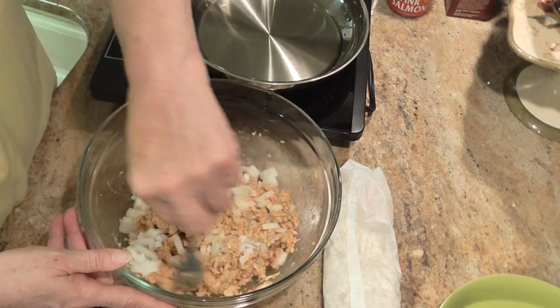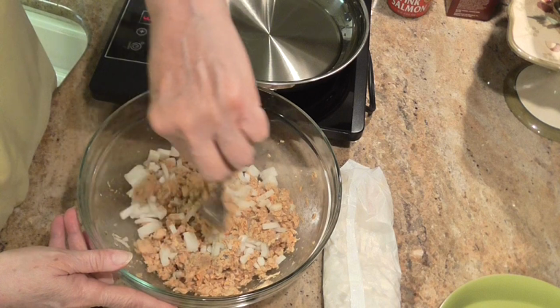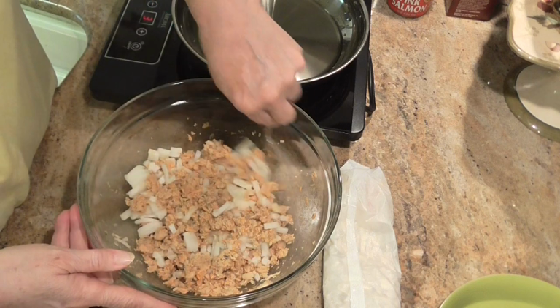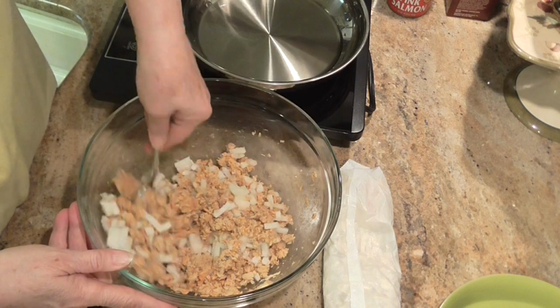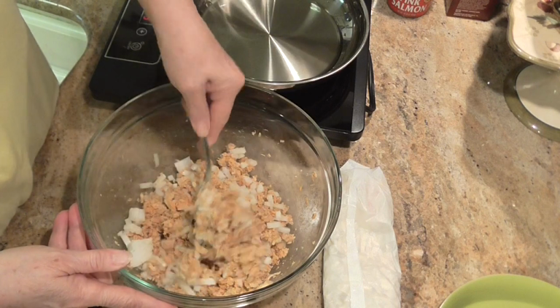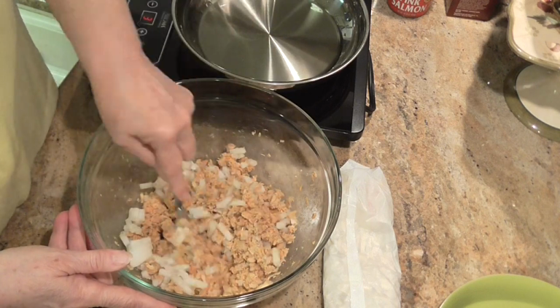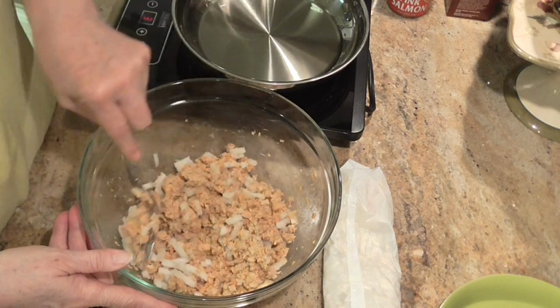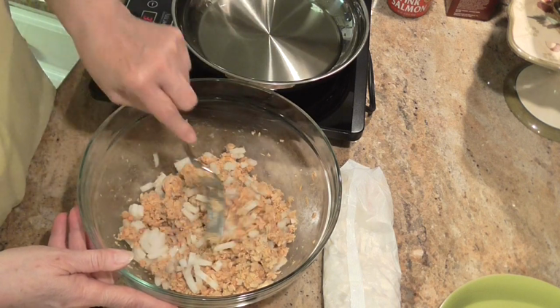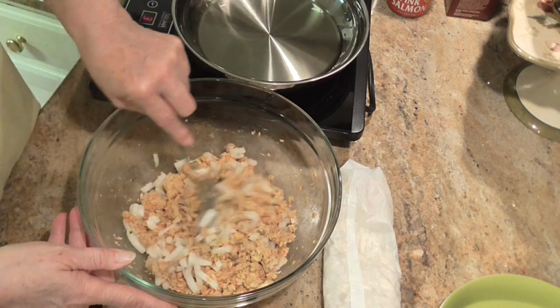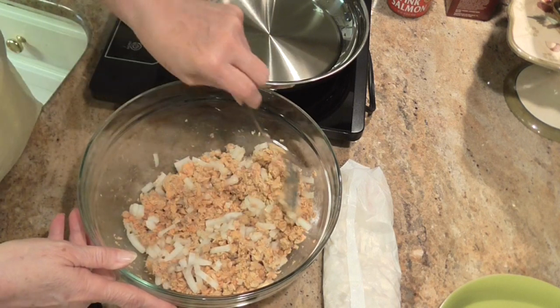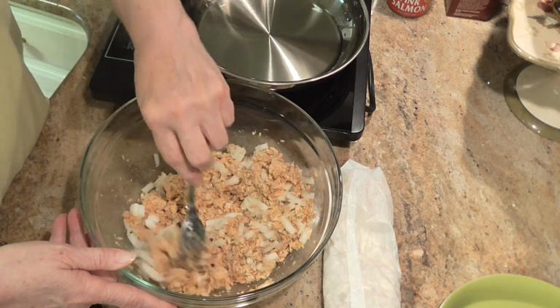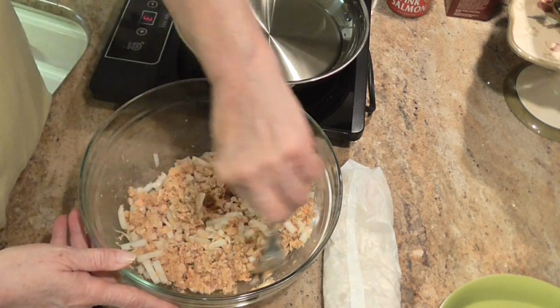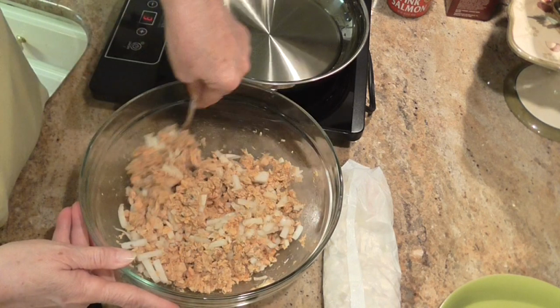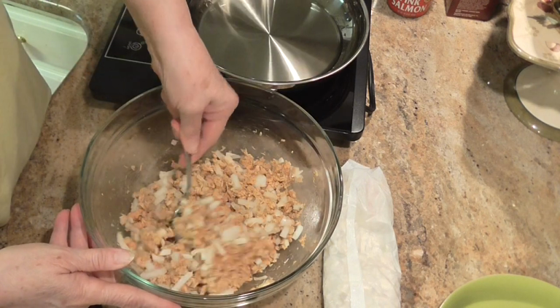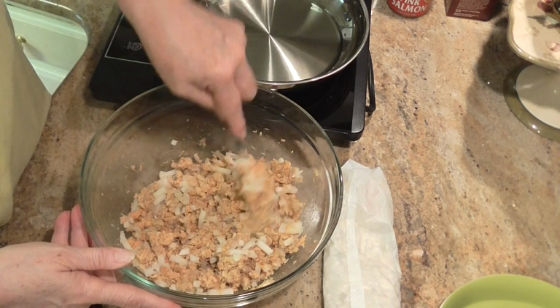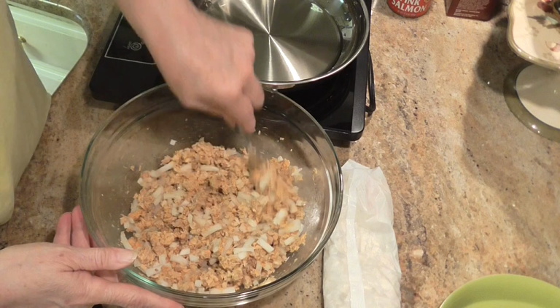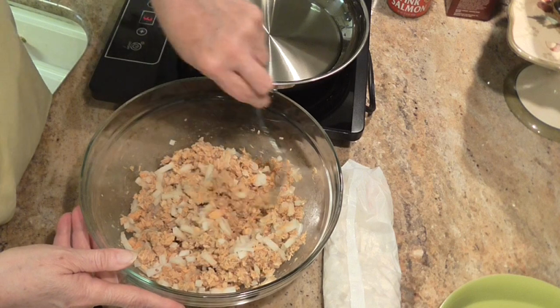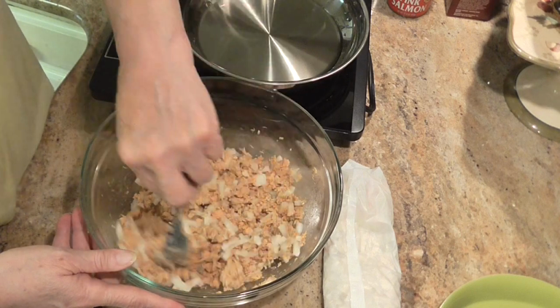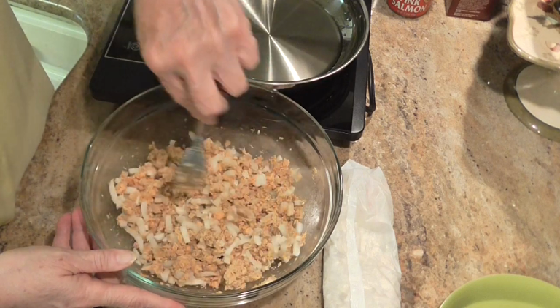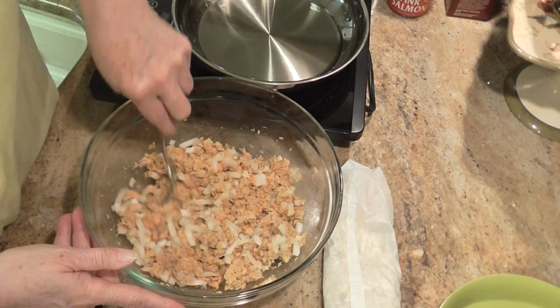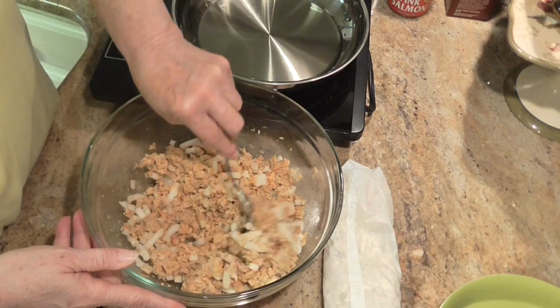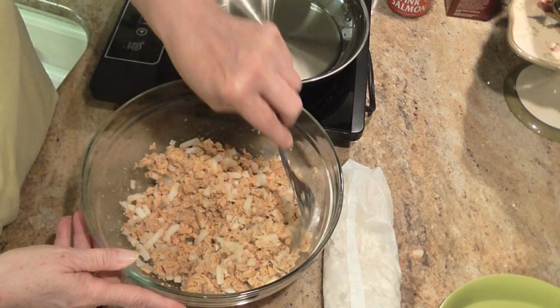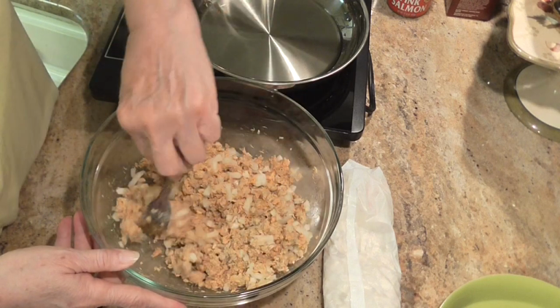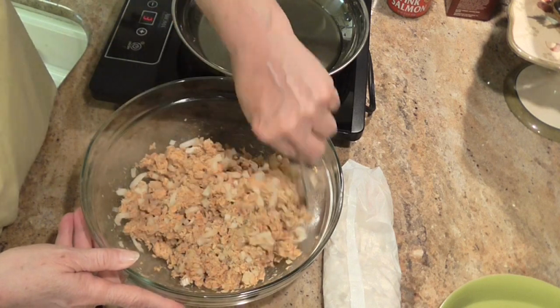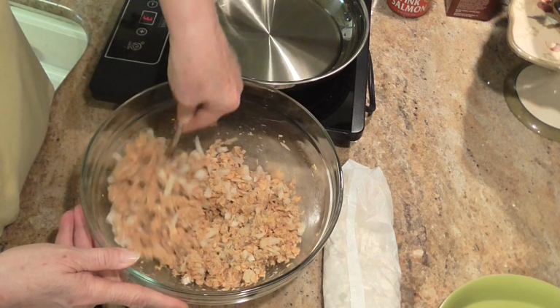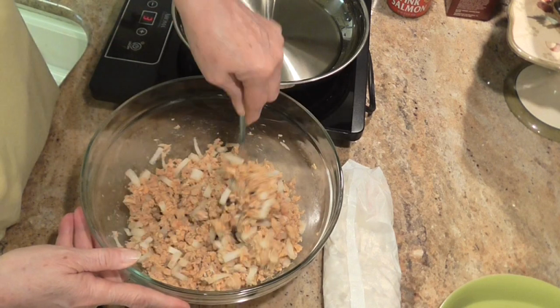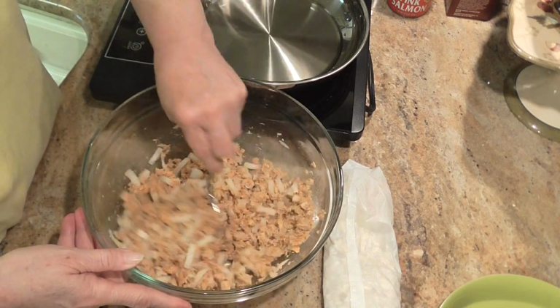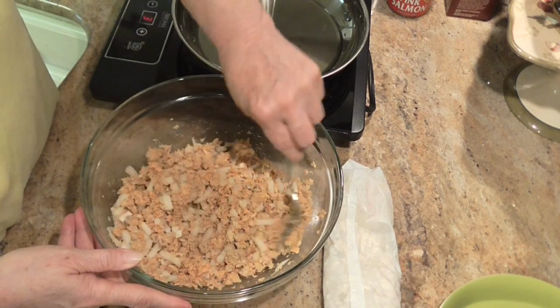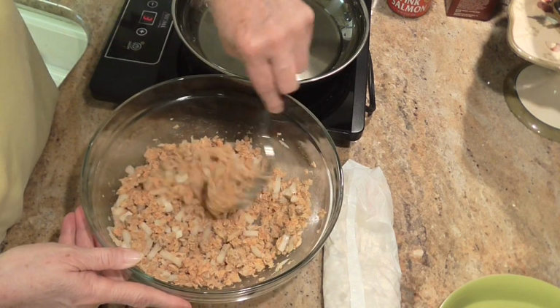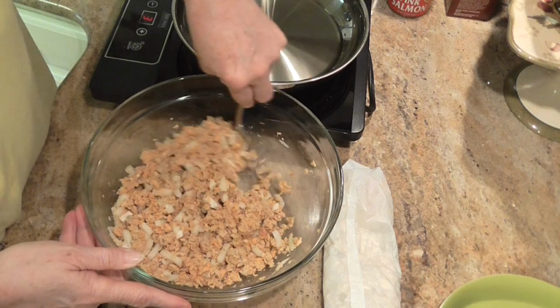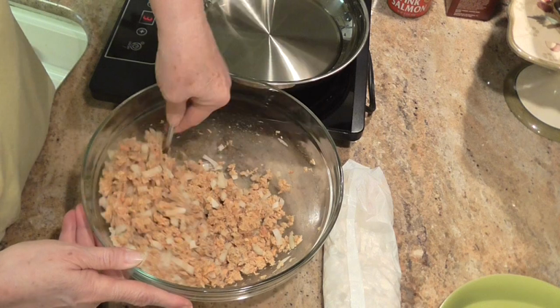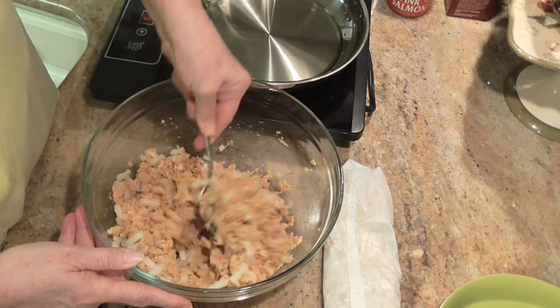I added about a half a cup of onions in here, only because I like onions. The recipe didn't call for it. Alright, so I'm getting that stirred up in there.